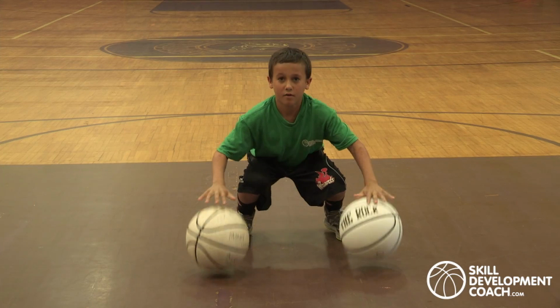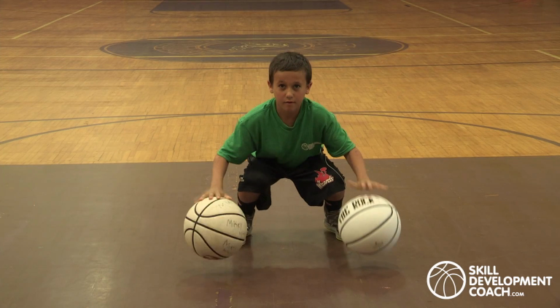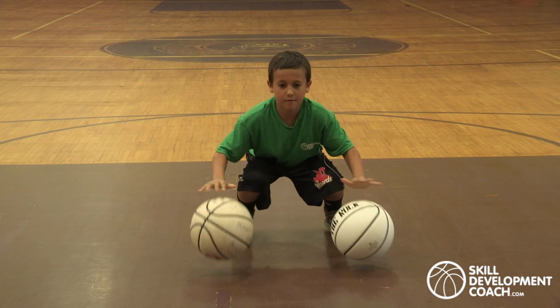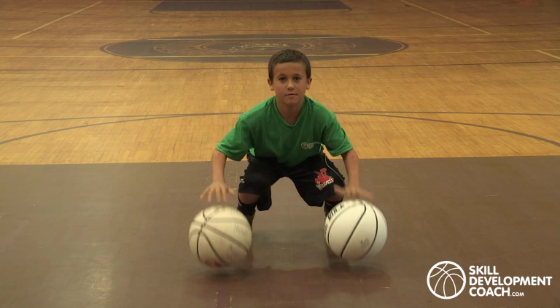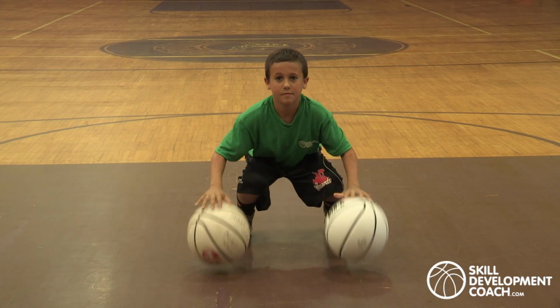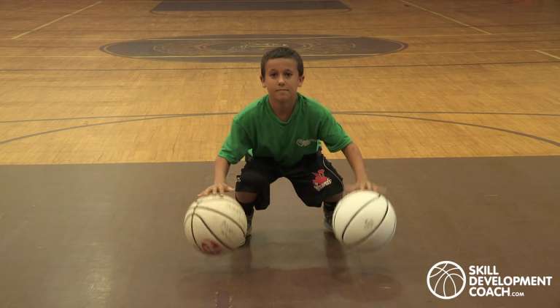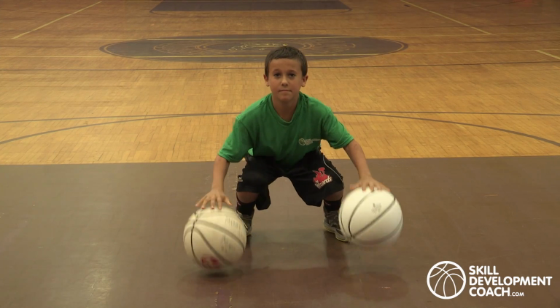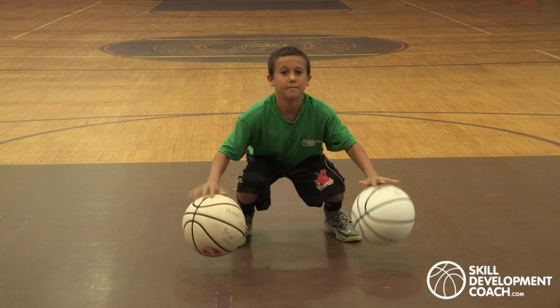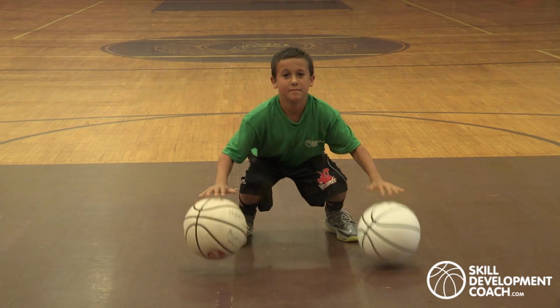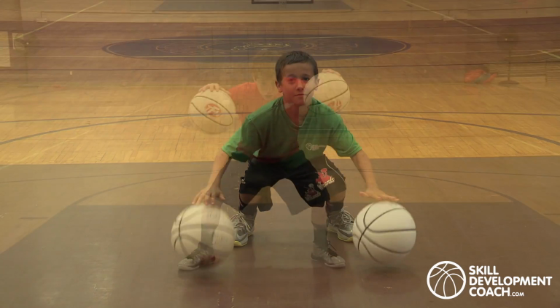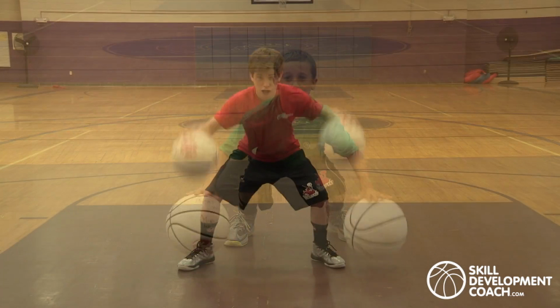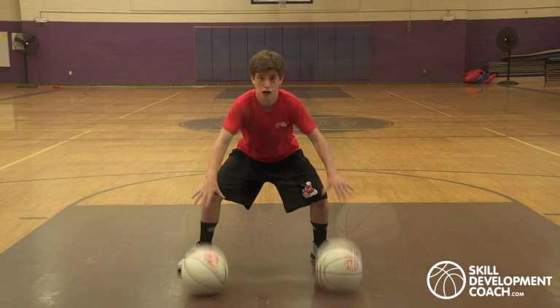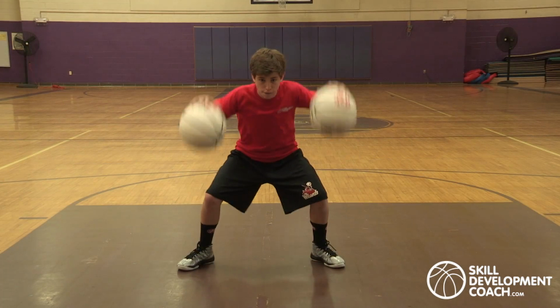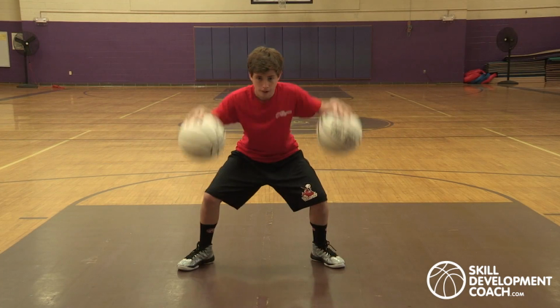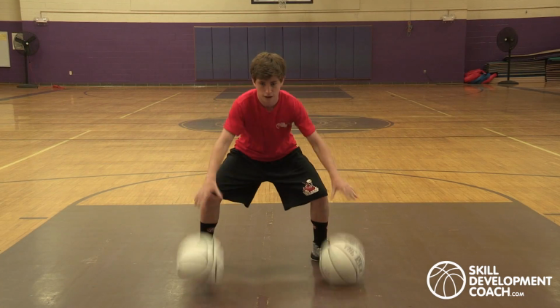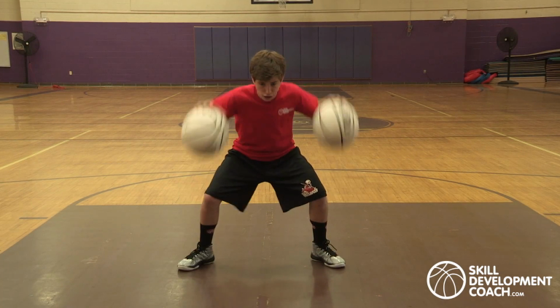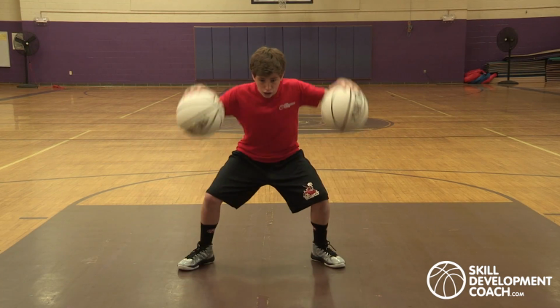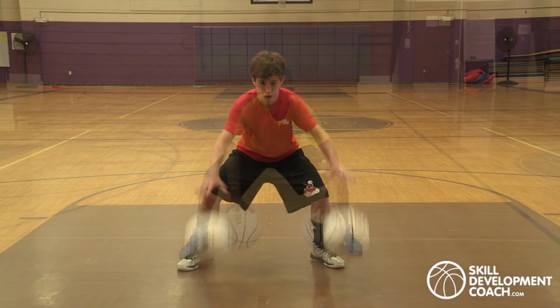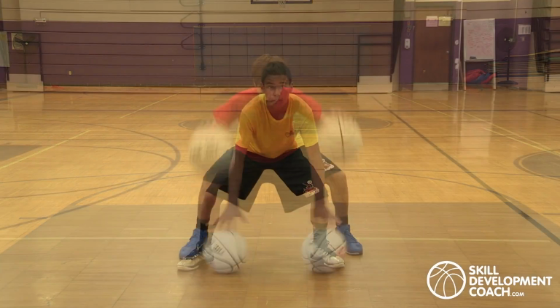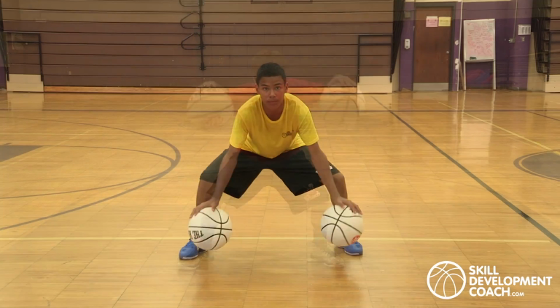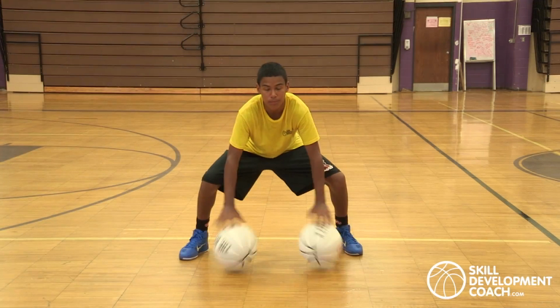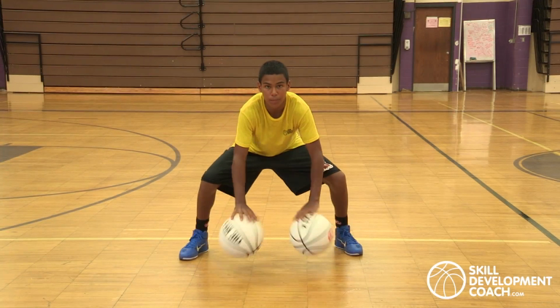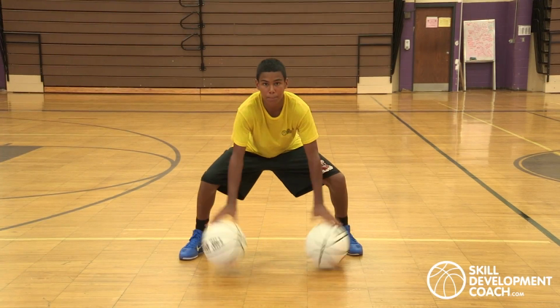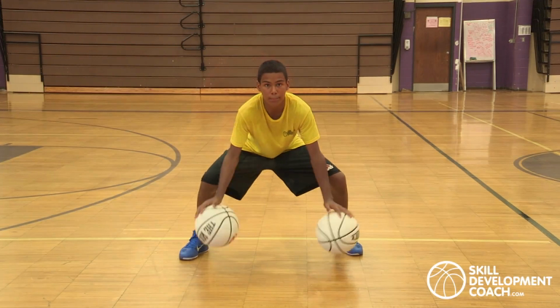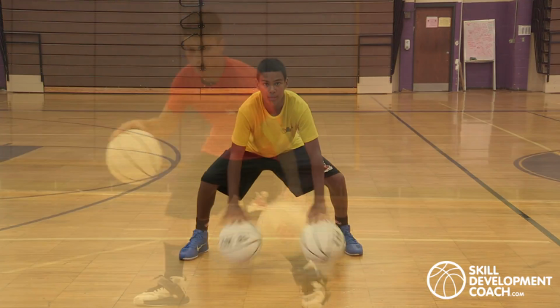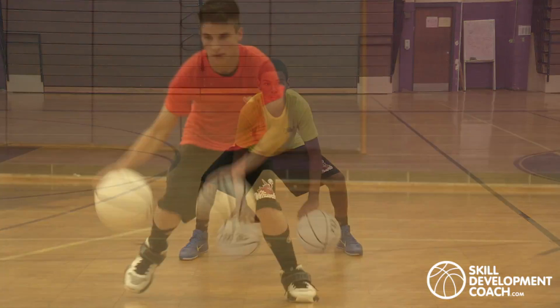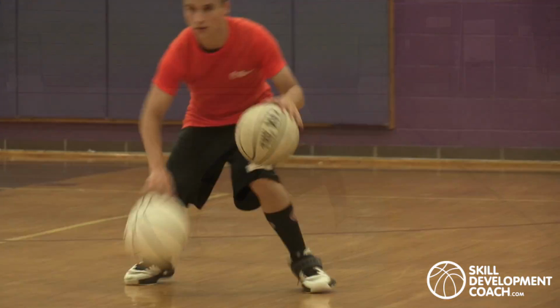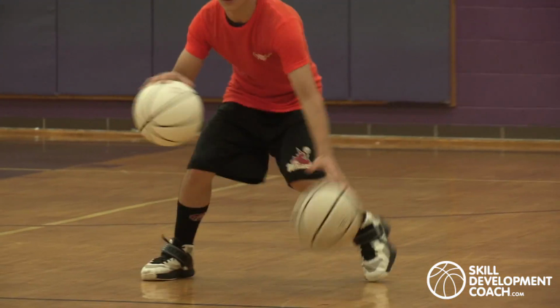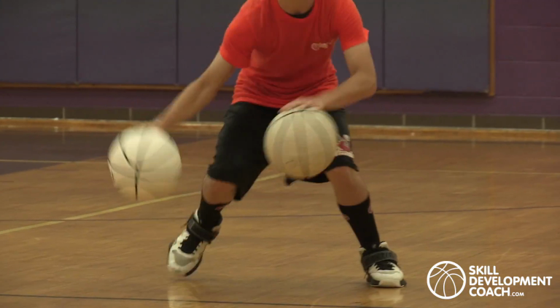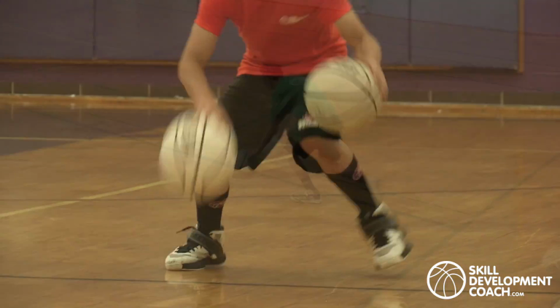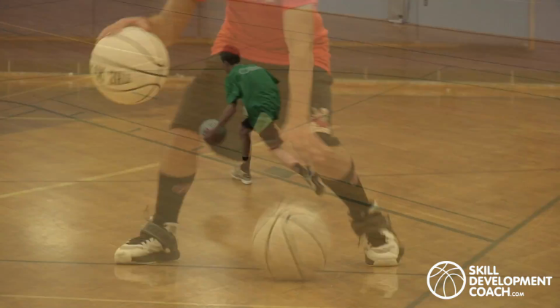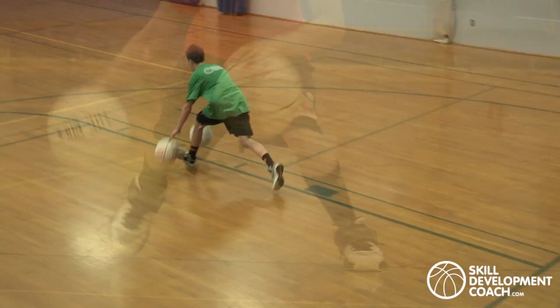Two ball skills are very effective for developing control and coordination with the ball. Often practicing with two balls will make it much easier to handle one.